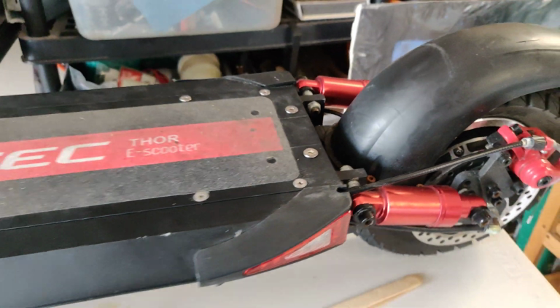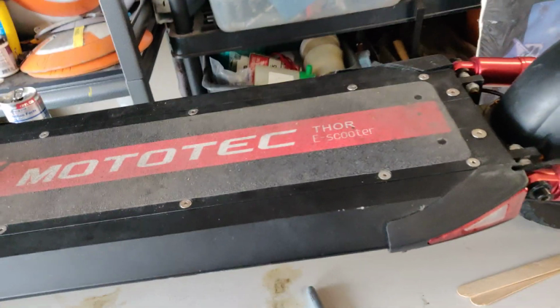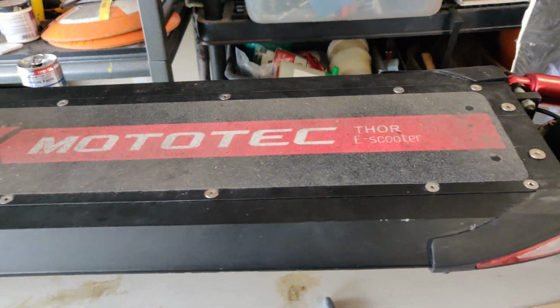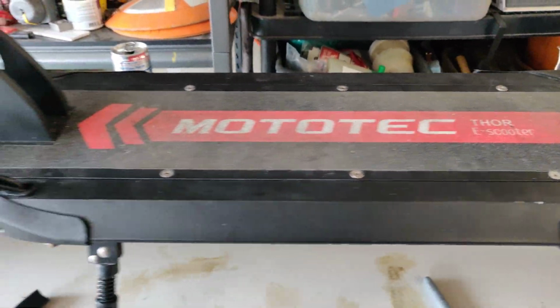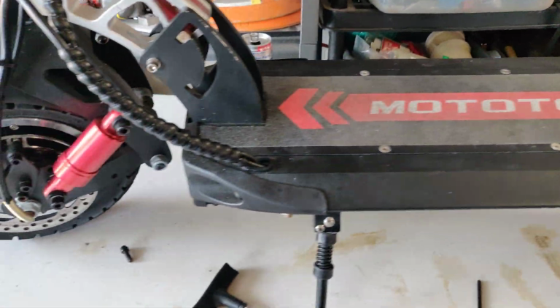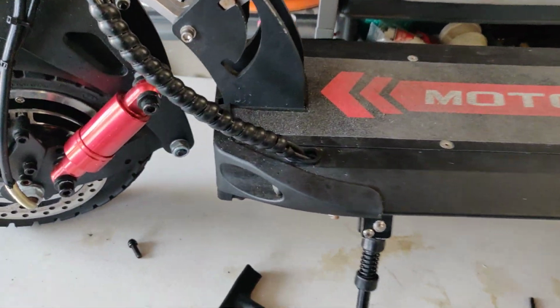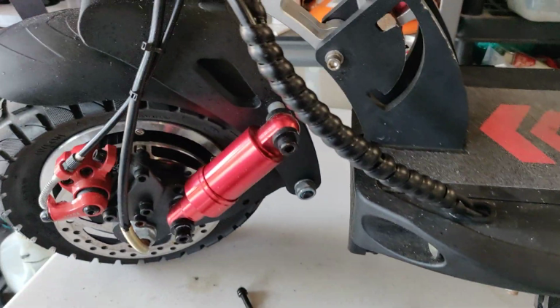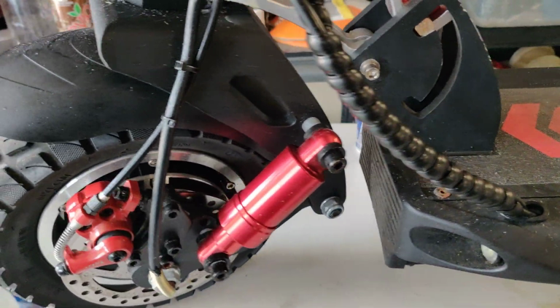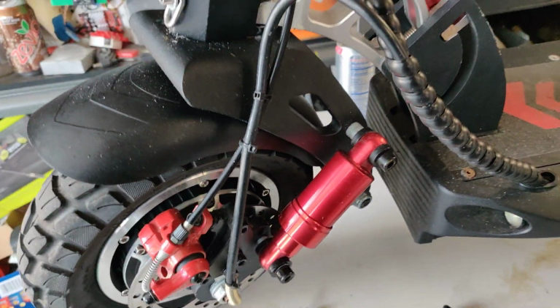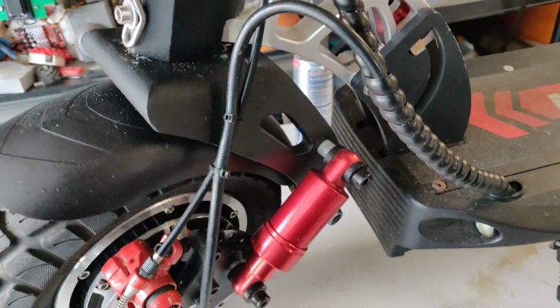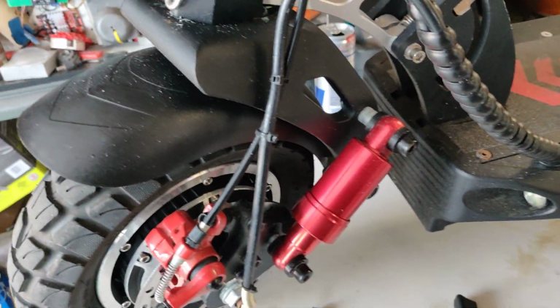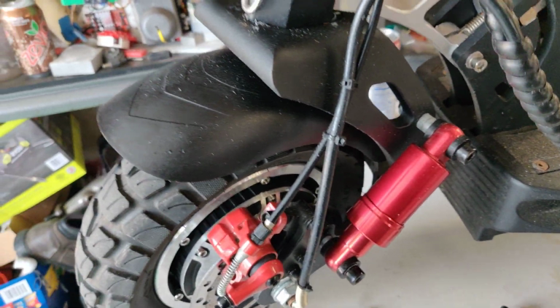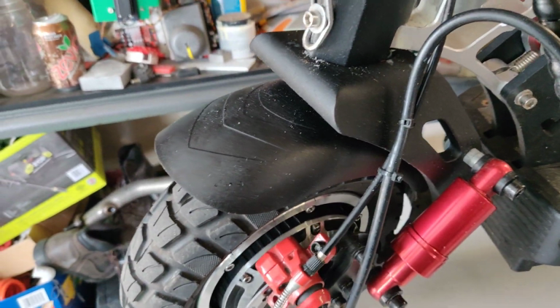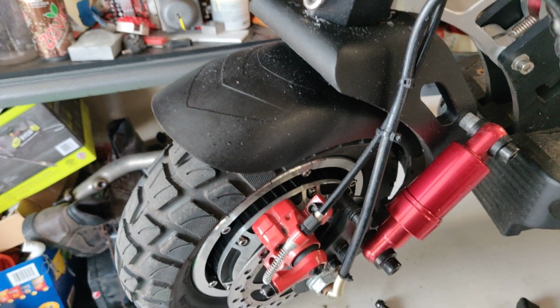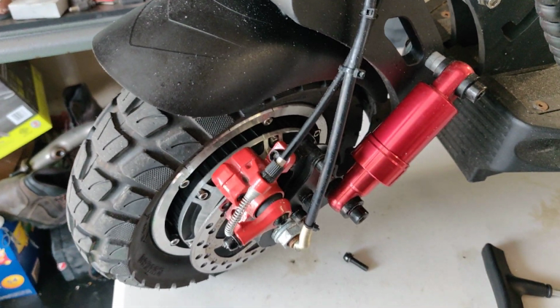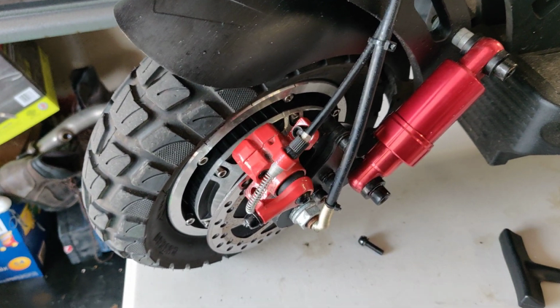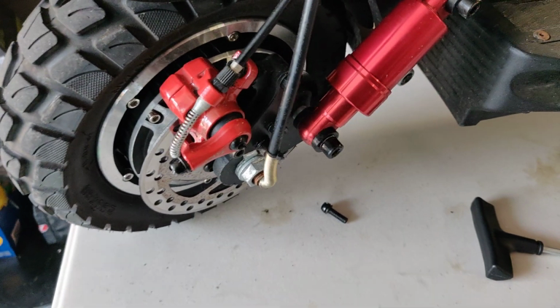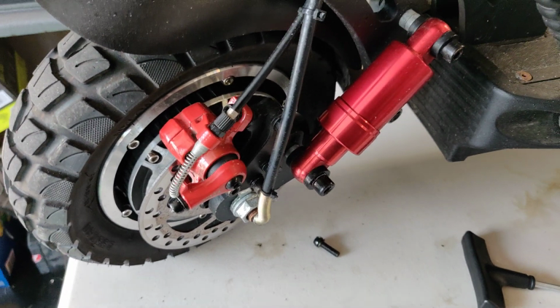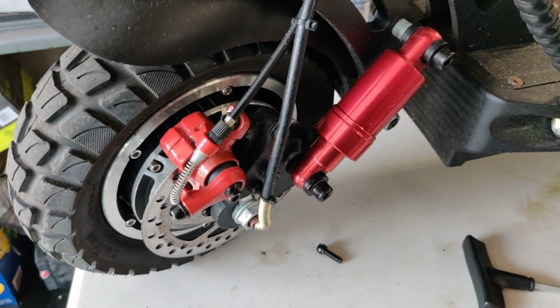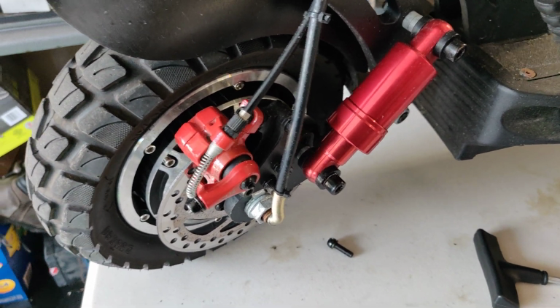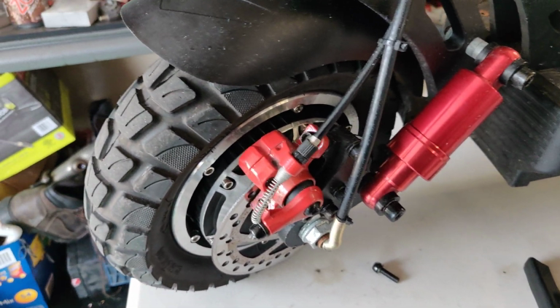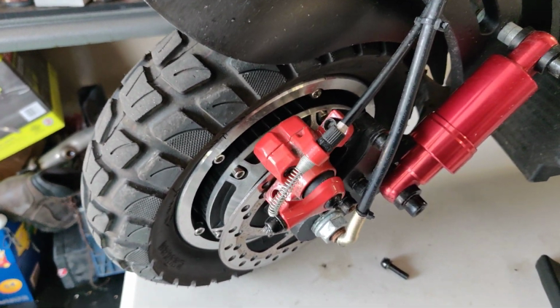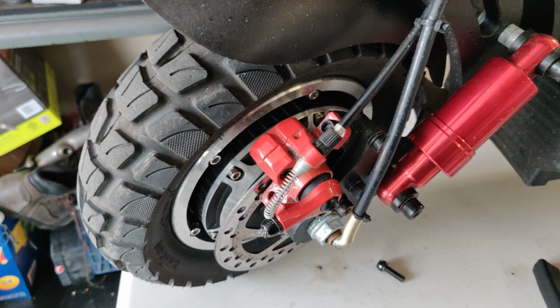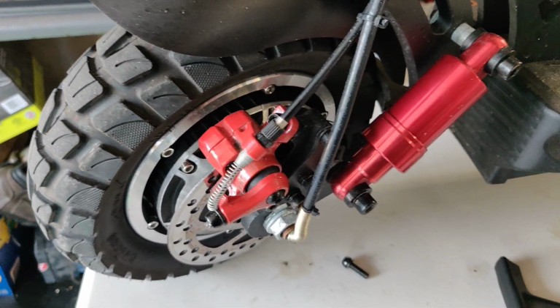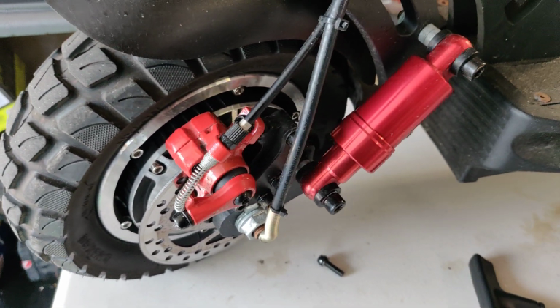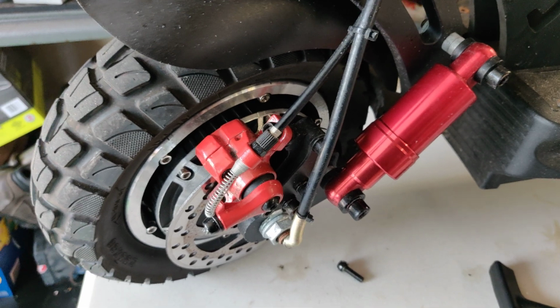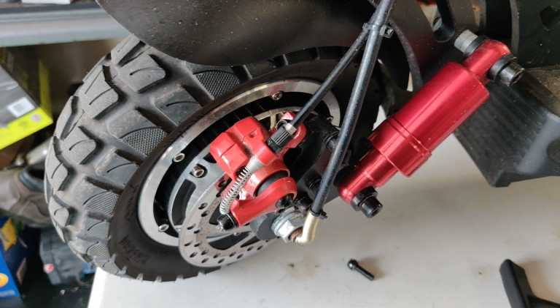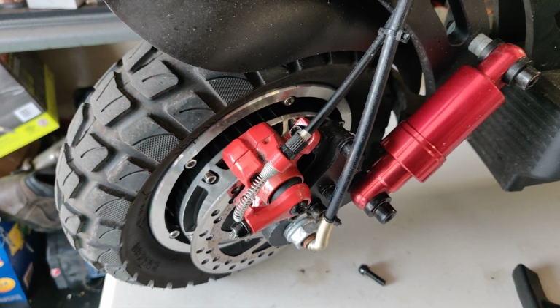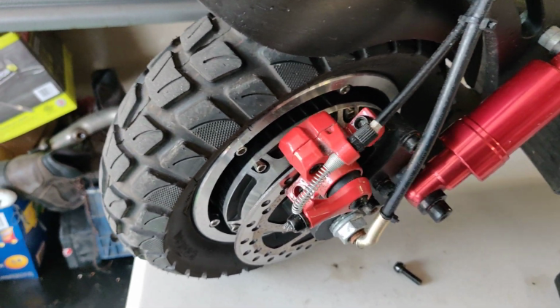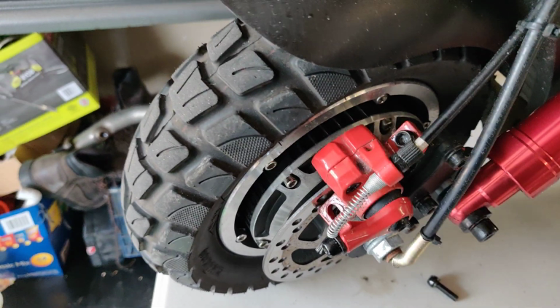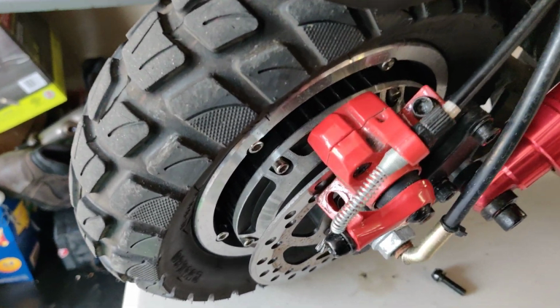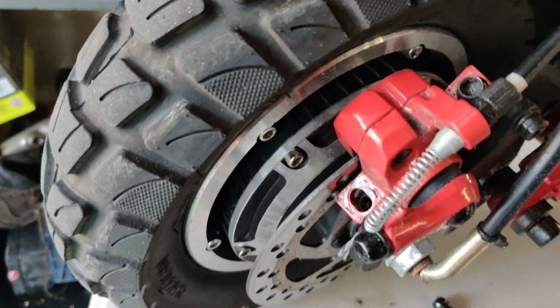I can understand why they did that with the scooter — they're trying to make something that's fast, quick, efficient, and cheap. But cheap doesn't always equate to good, and good doesn't always equate to cheap.